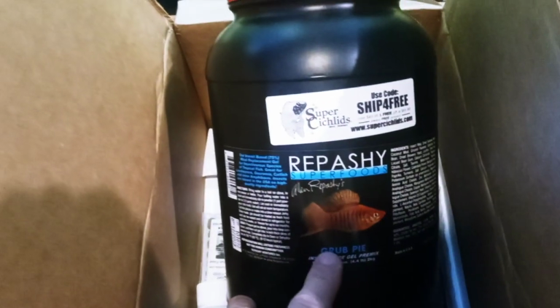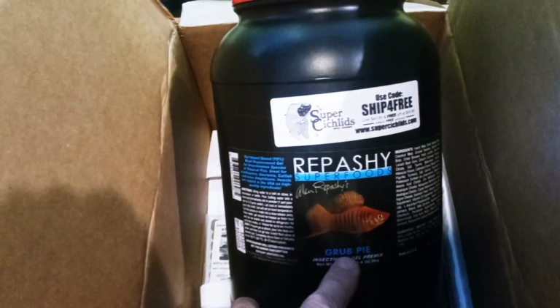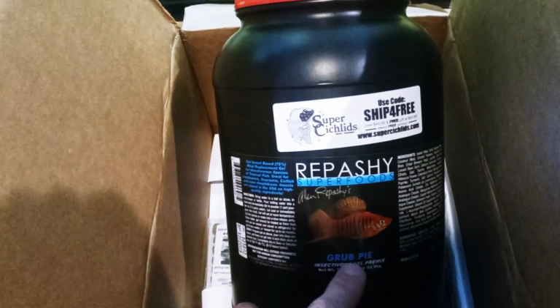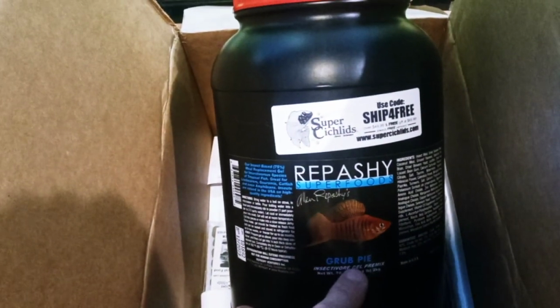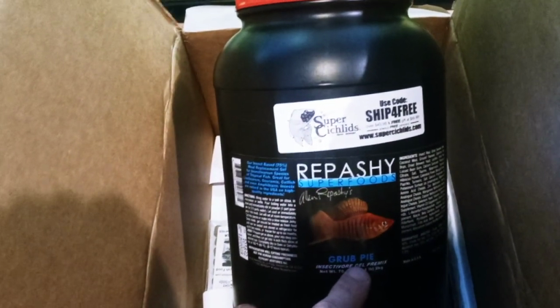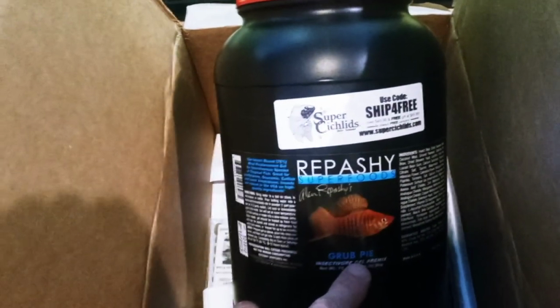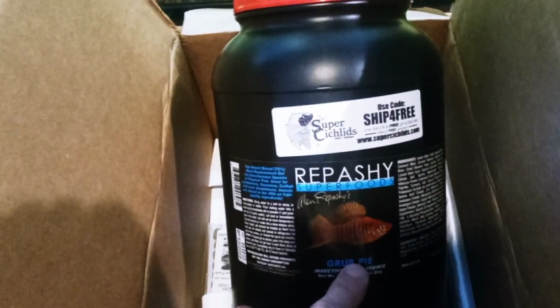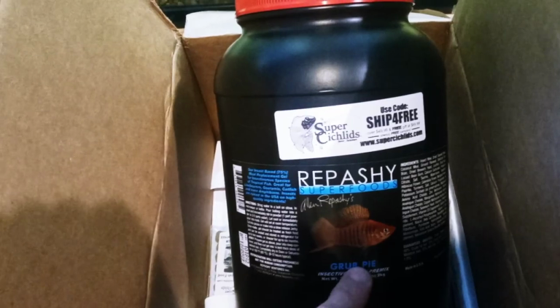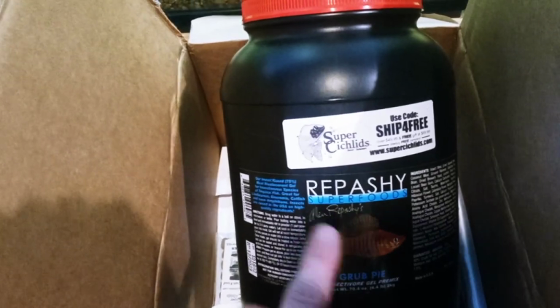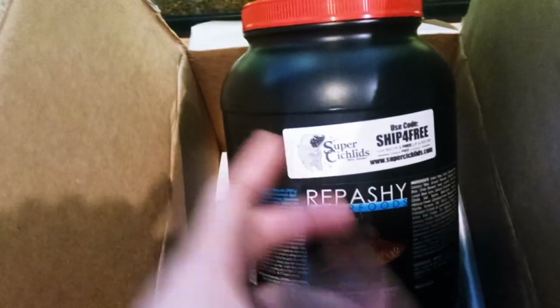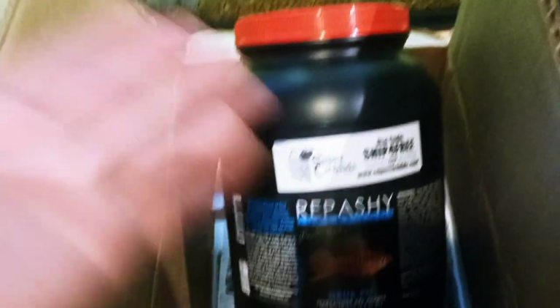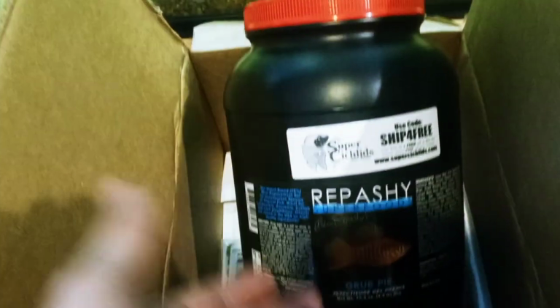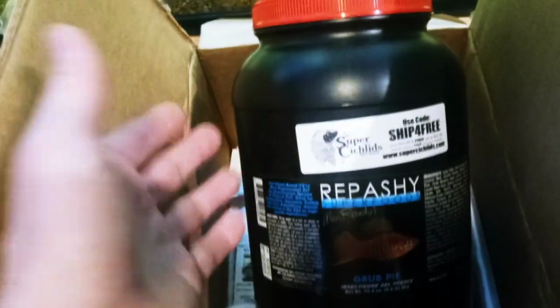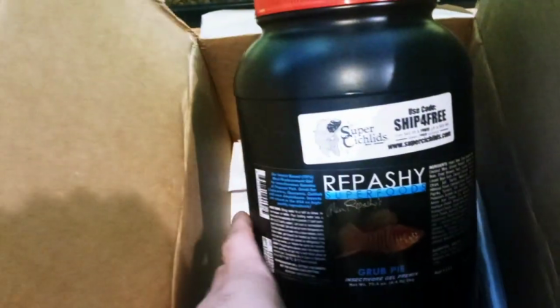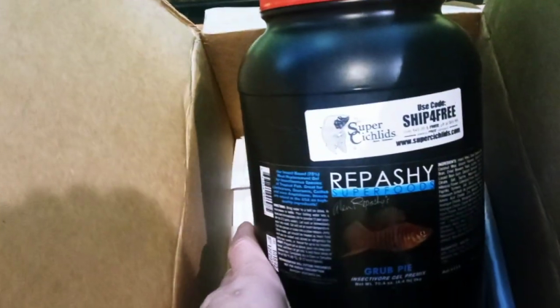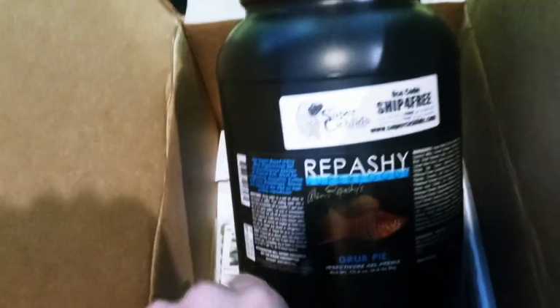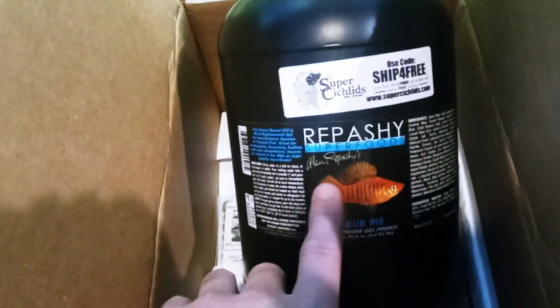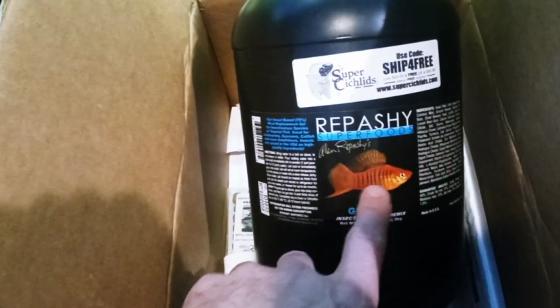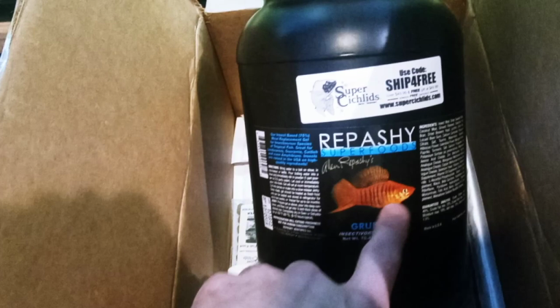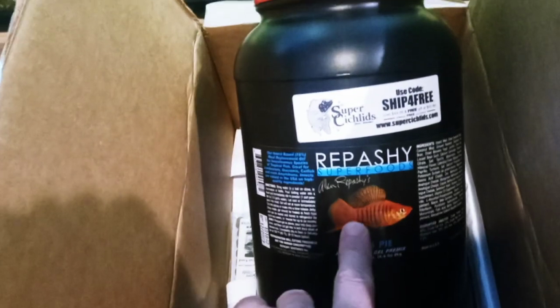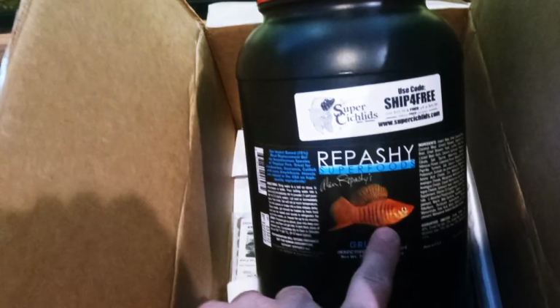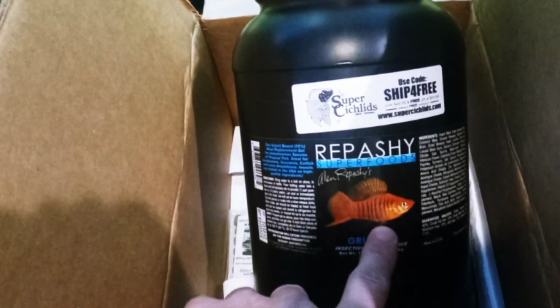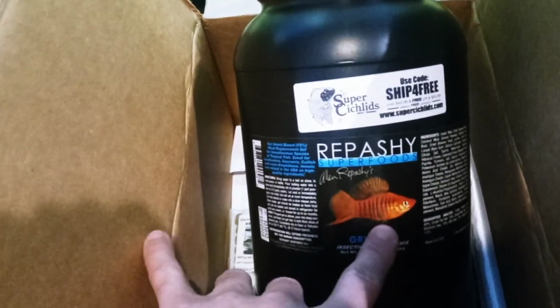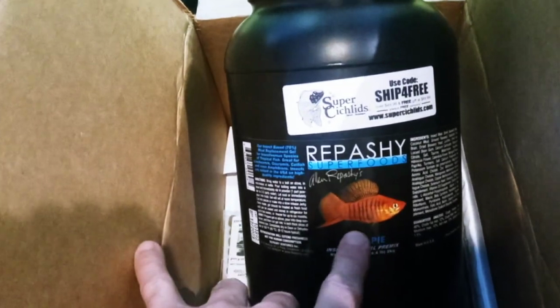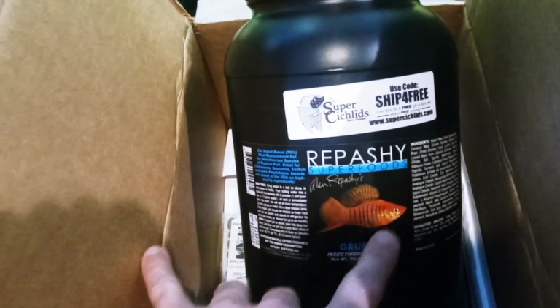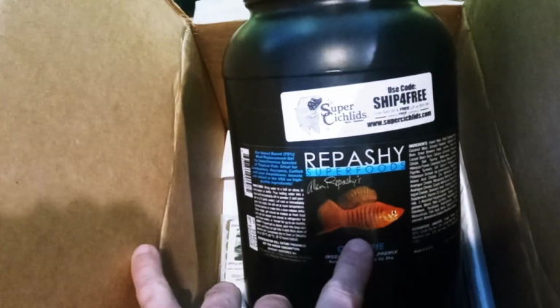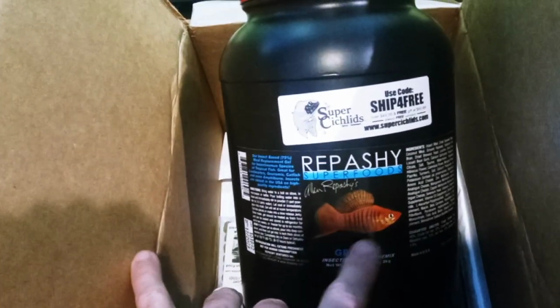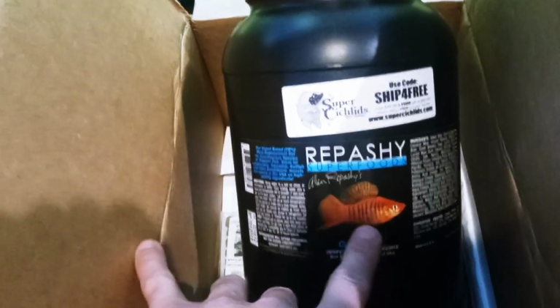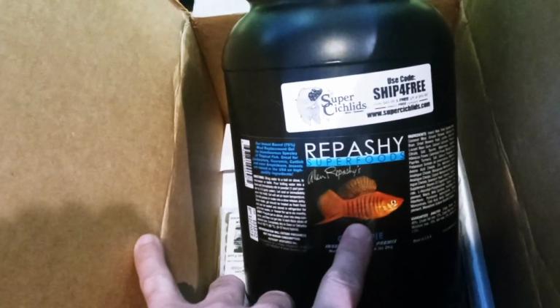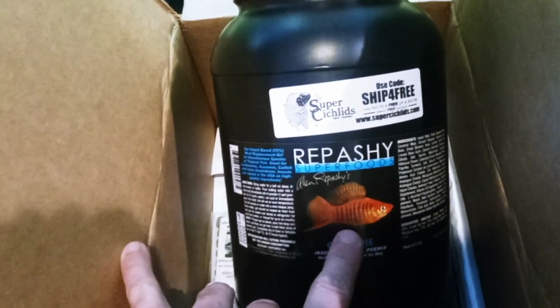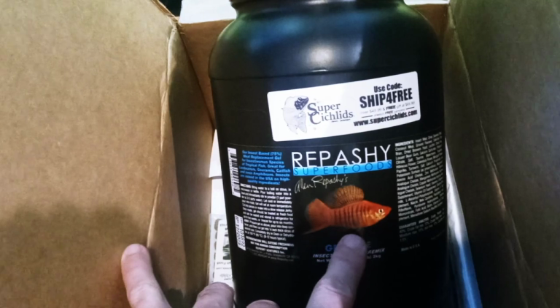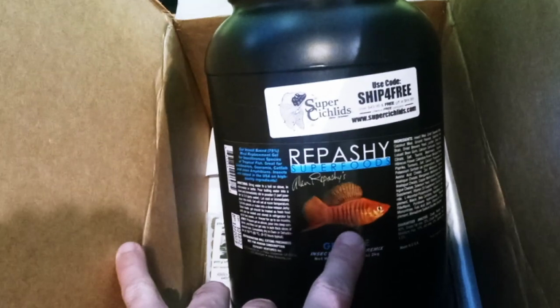The first time I ever tried Repashy was a 12-ounce container, and what I got then was Community Plus — designed for community fish. It has a live bearer on the picture, which I believe is an Xenotoca or similar rare live bearer.